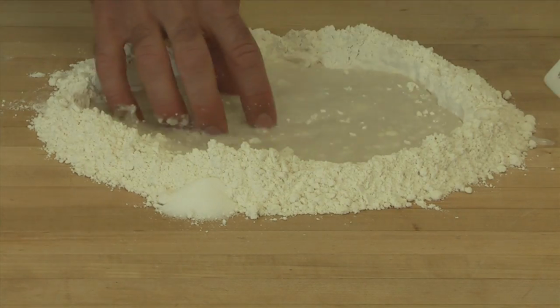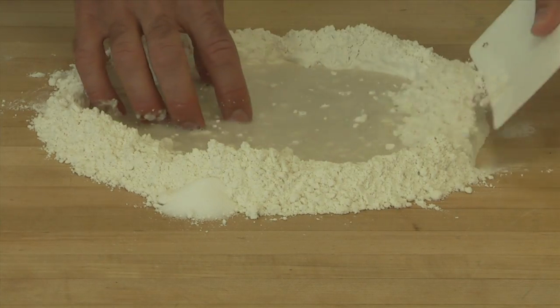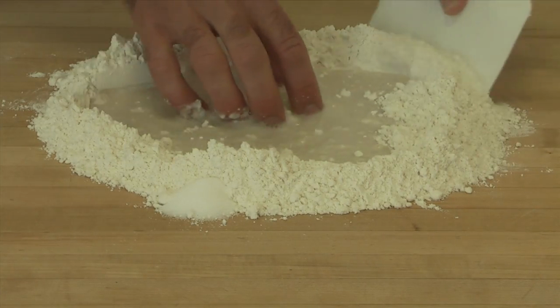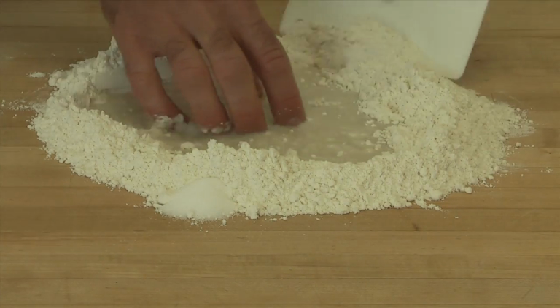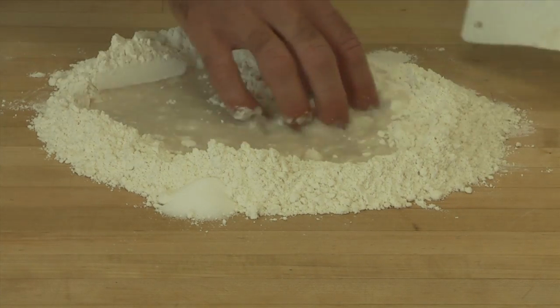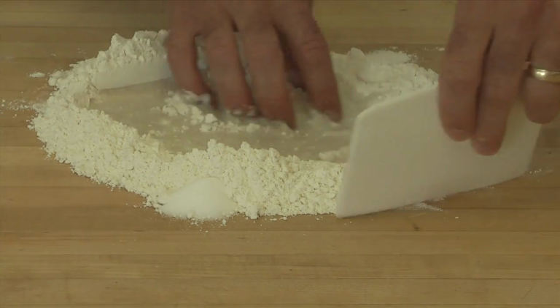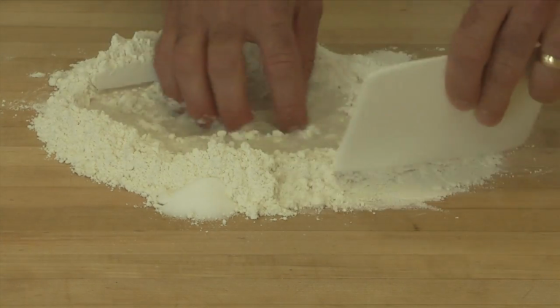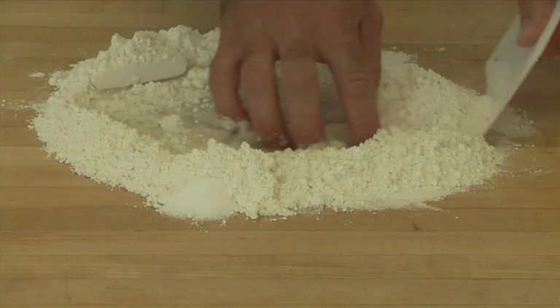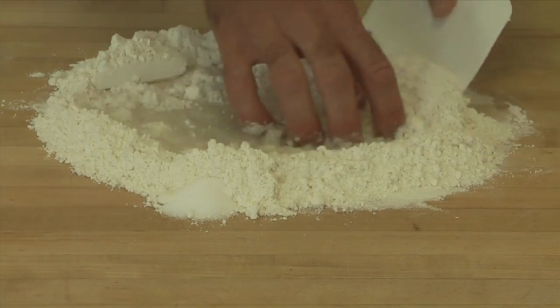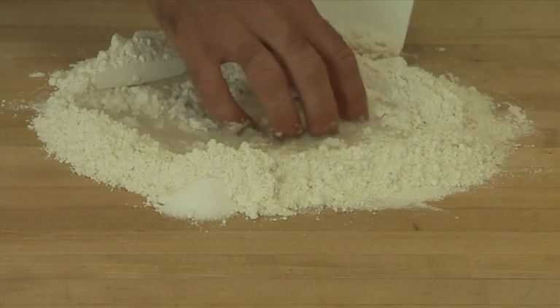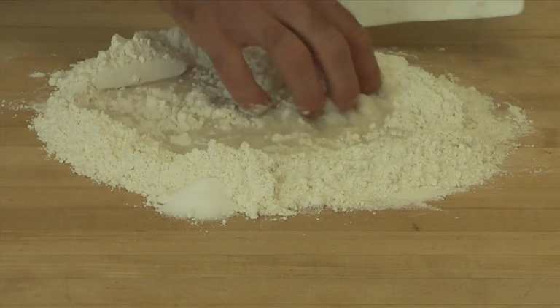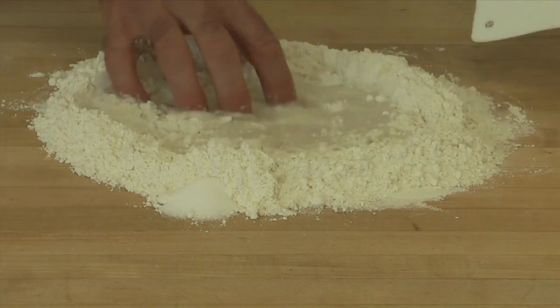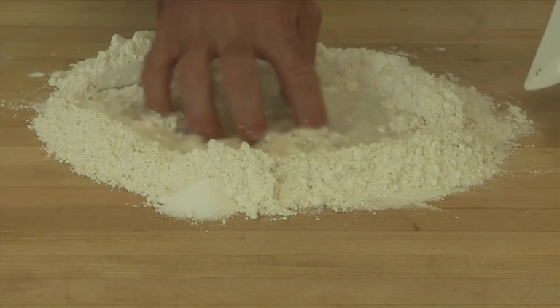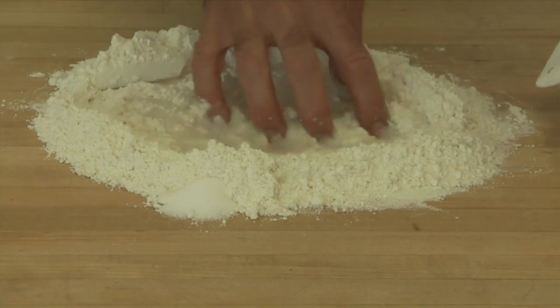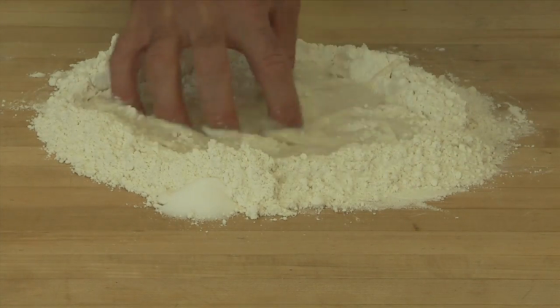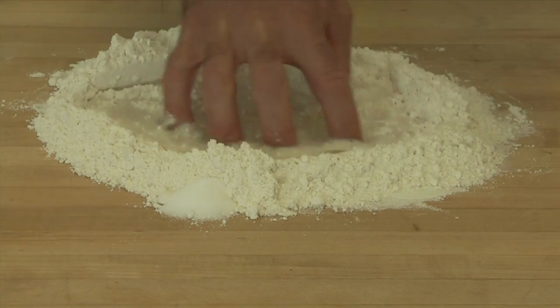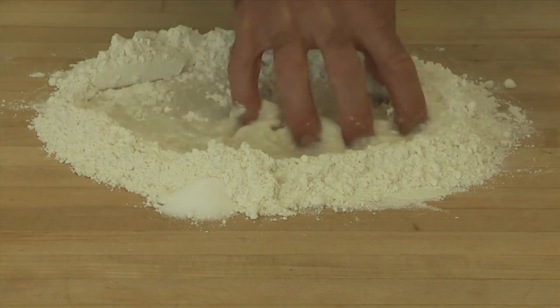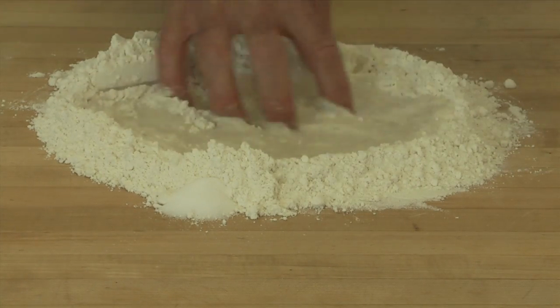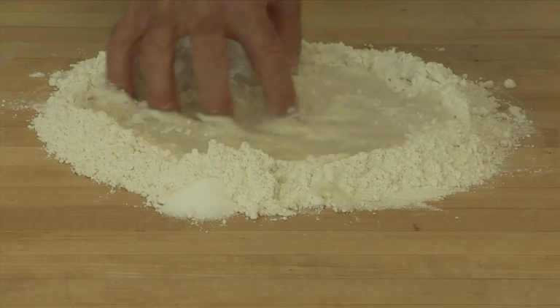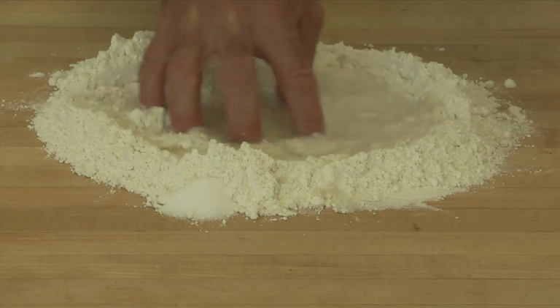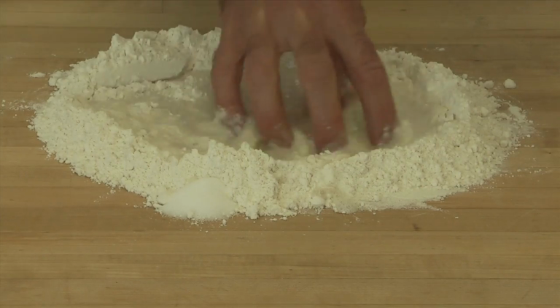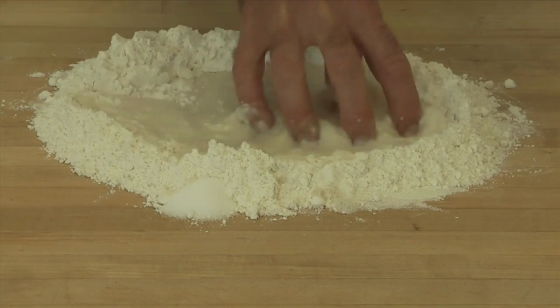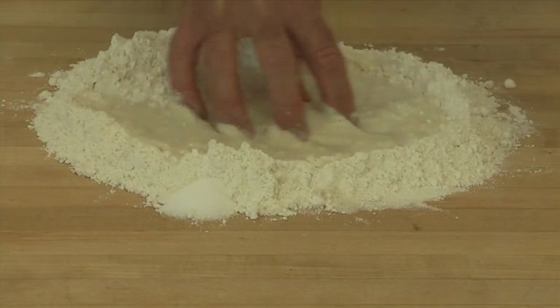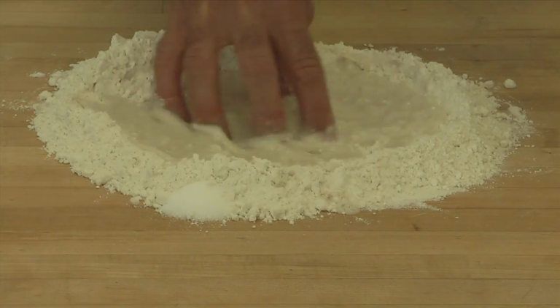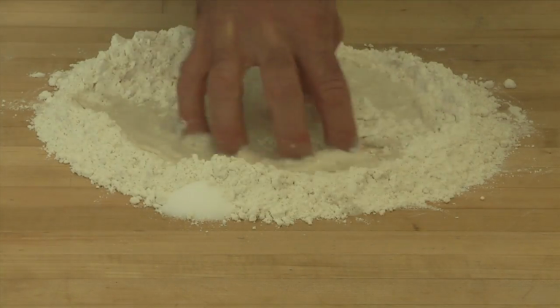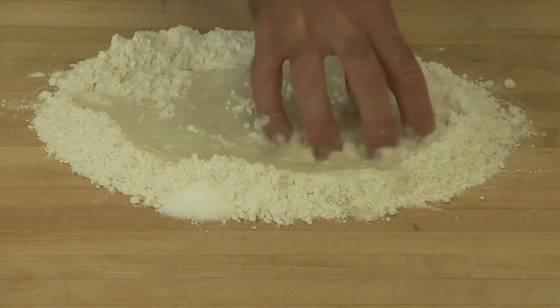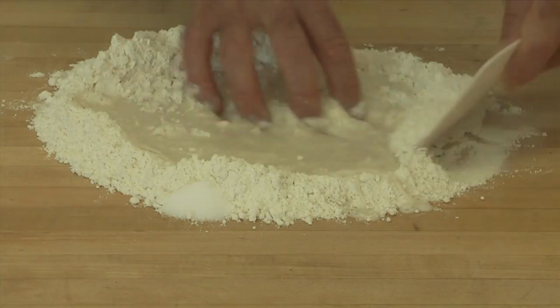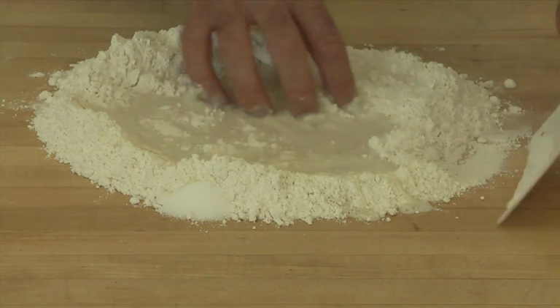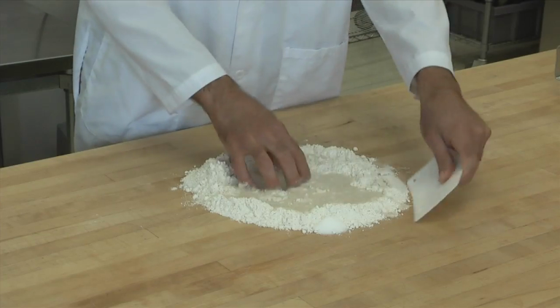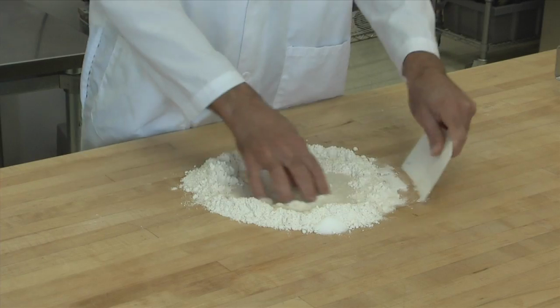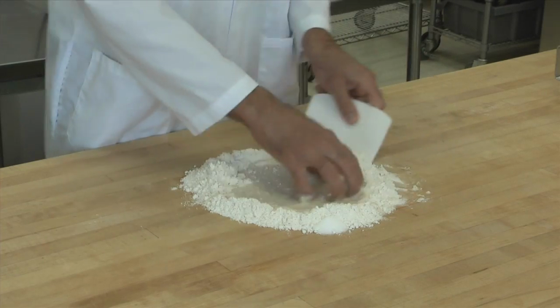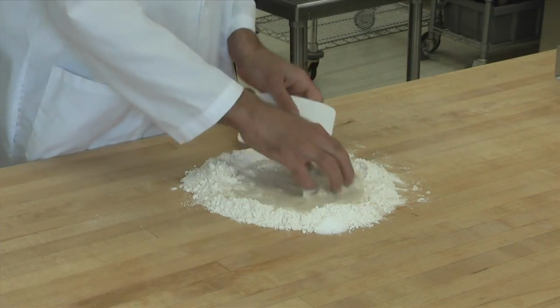On the other hand, I'll use a bench scraper to start mixing the flour into the water as well. As you do that, it becomes thicker, so that if it does leak out, it won't go anywhere because it's pretty thick.